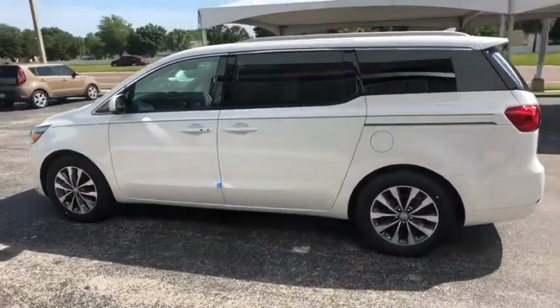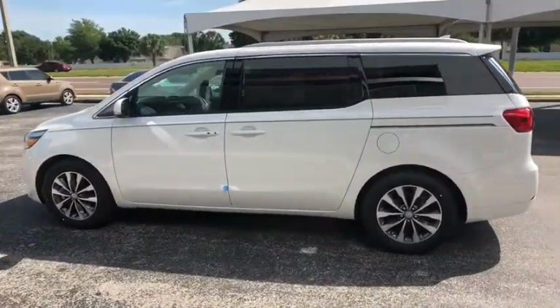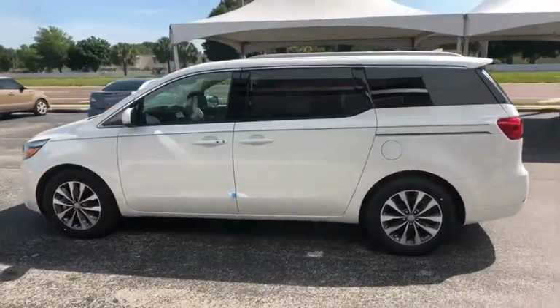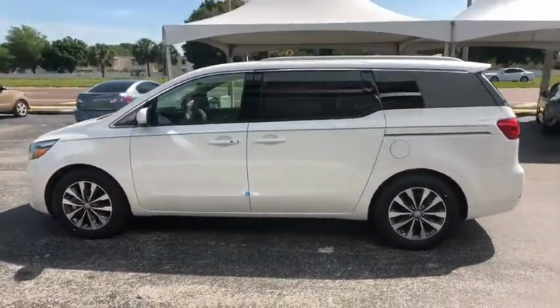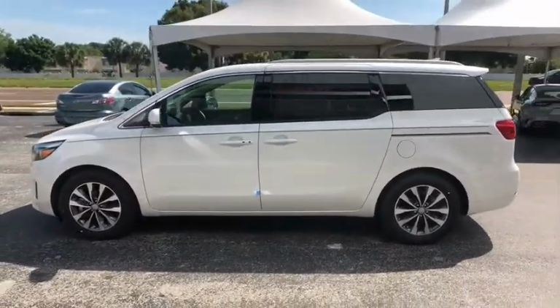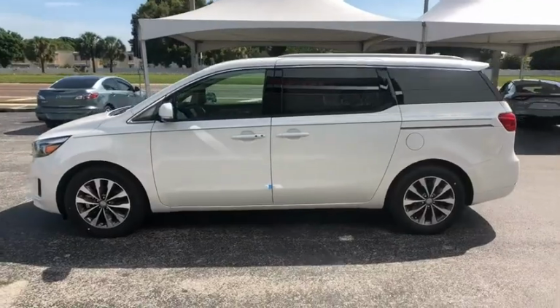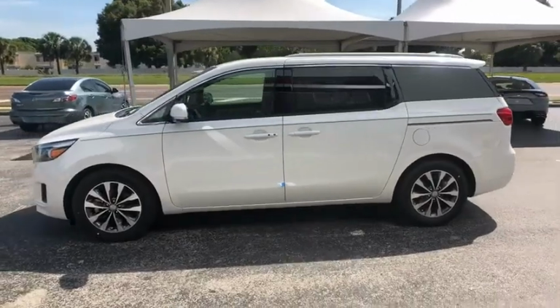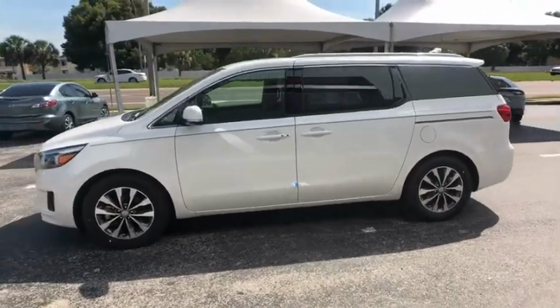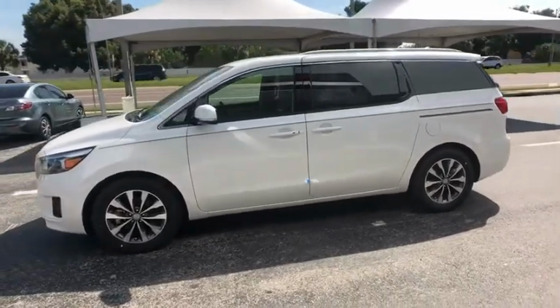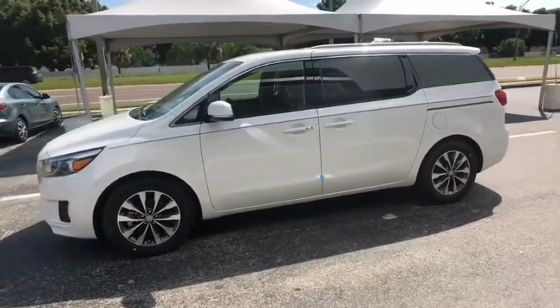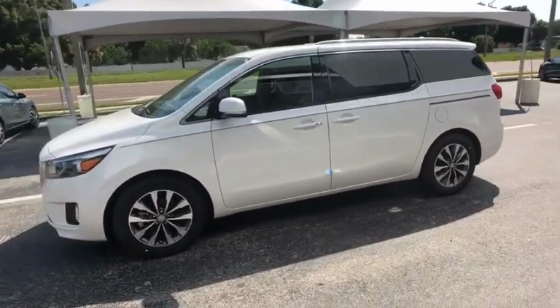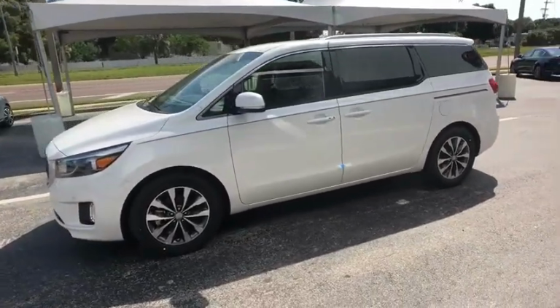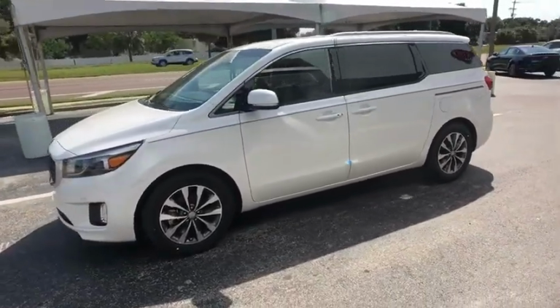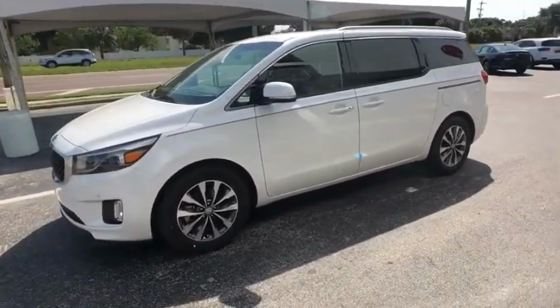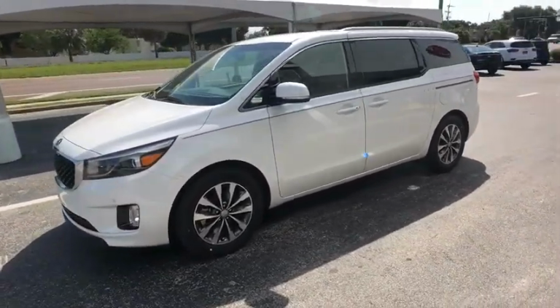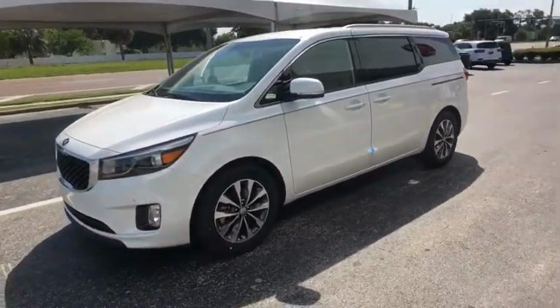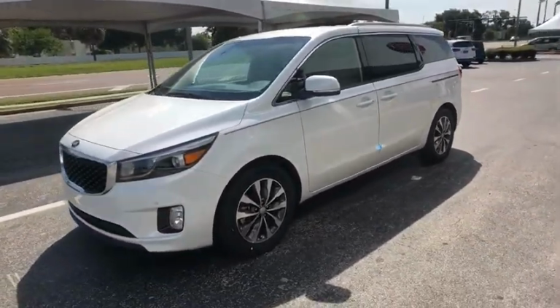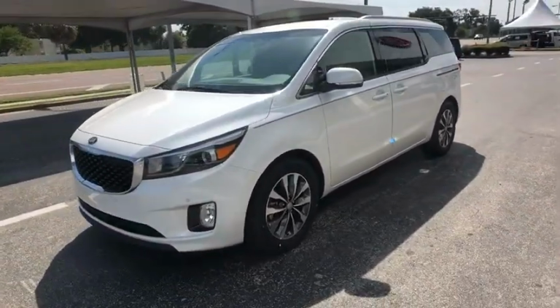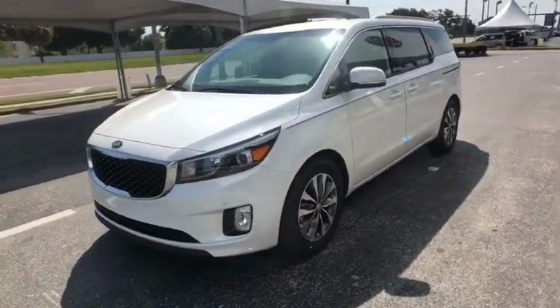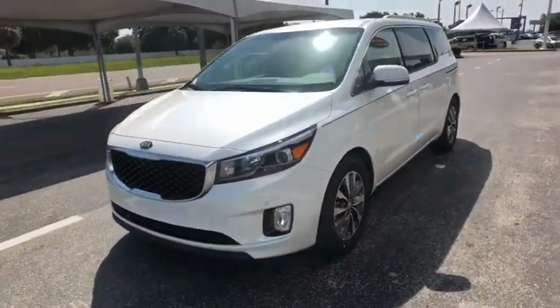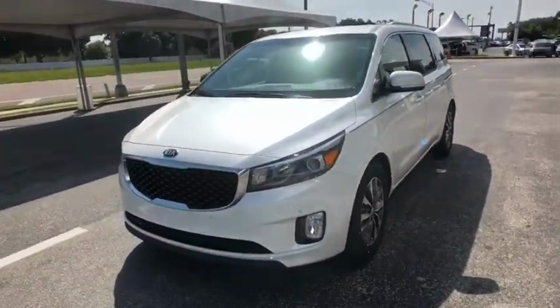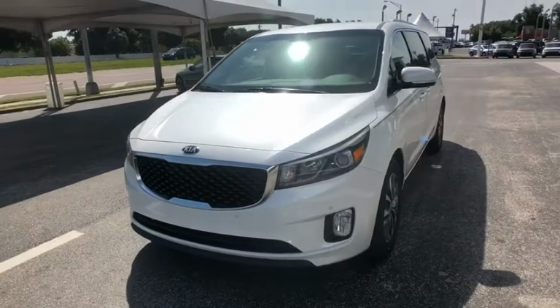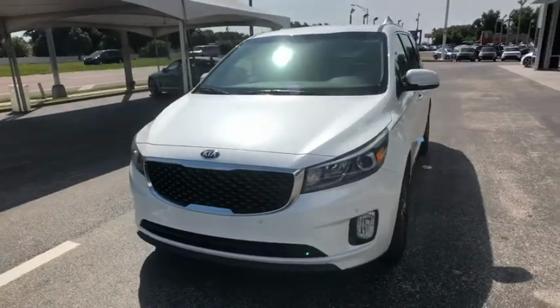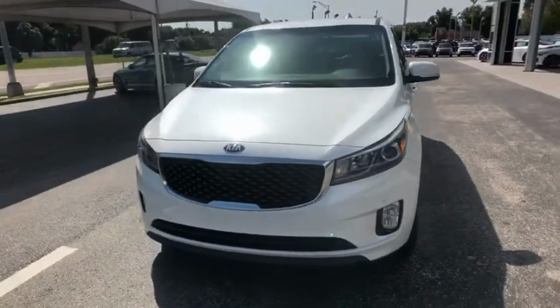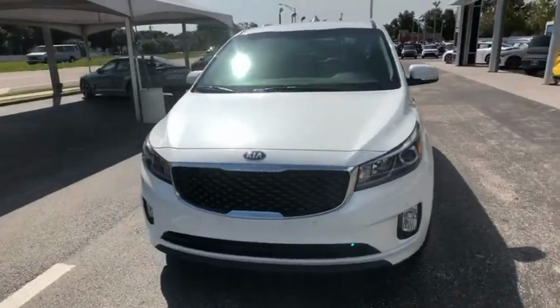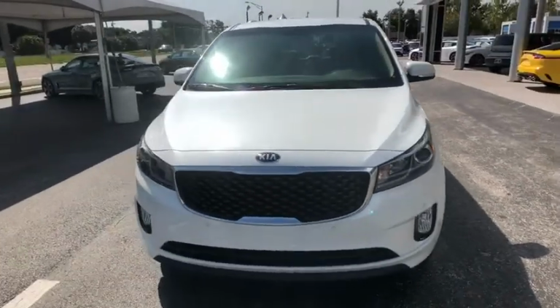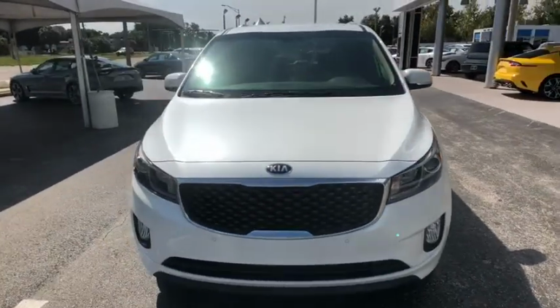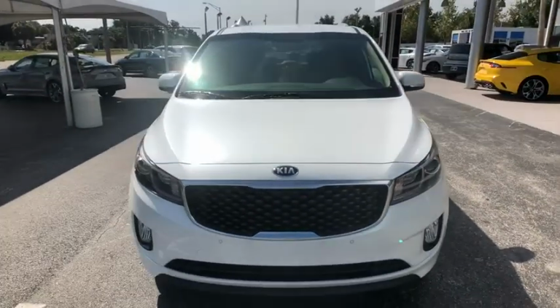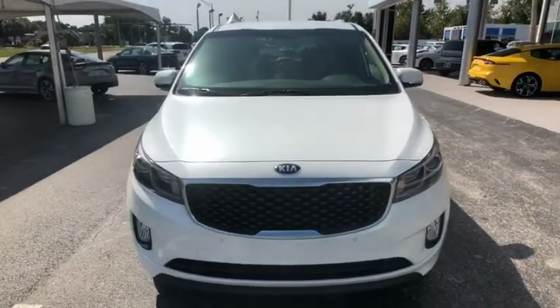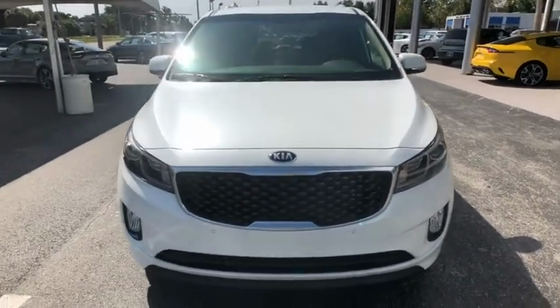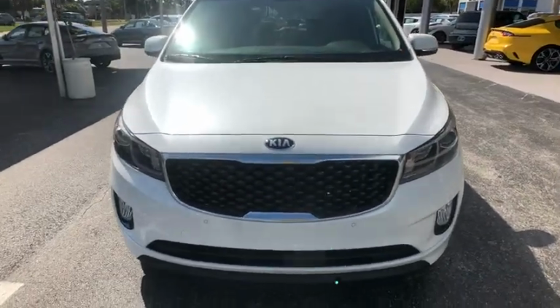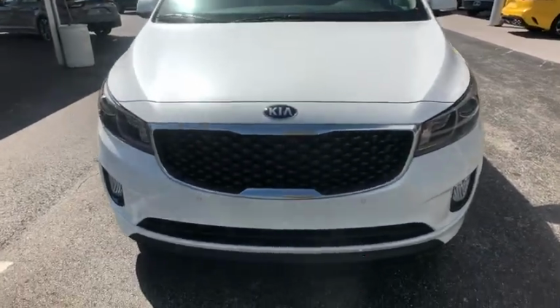Here are some of this vehicle's great options: power liftgate, traction control, power passenger seat, navigation system, dual airbags, leather wrapped steering wheel.